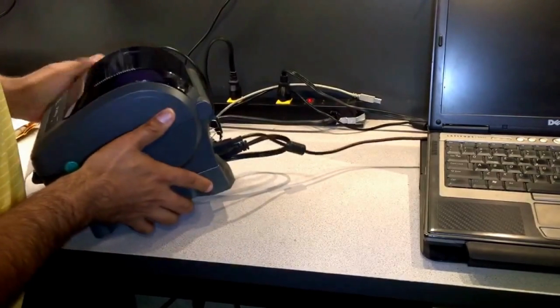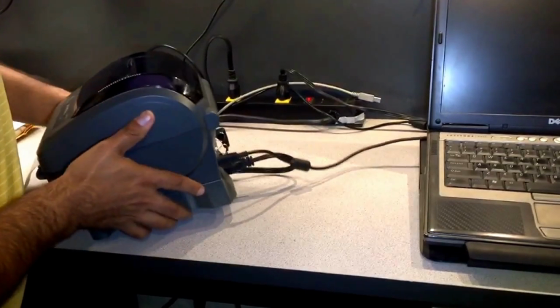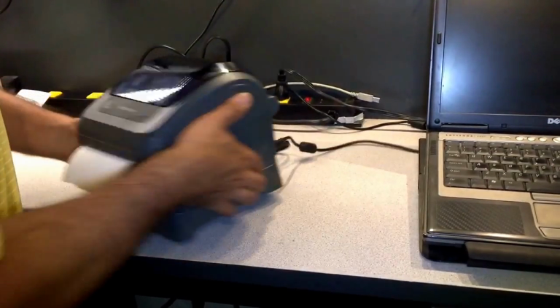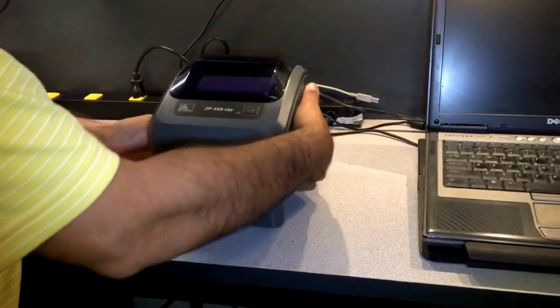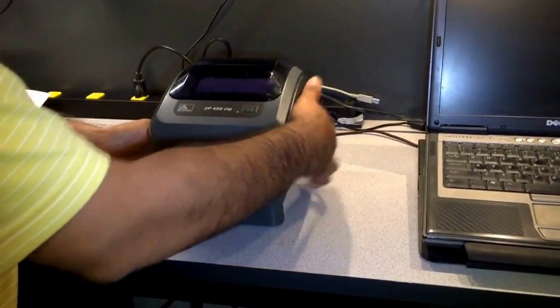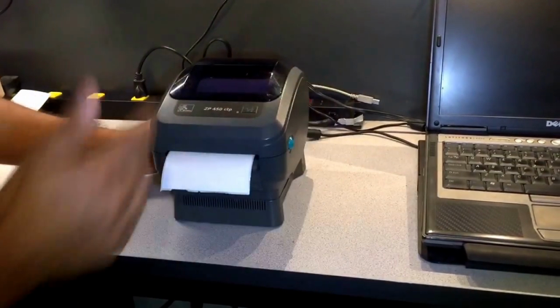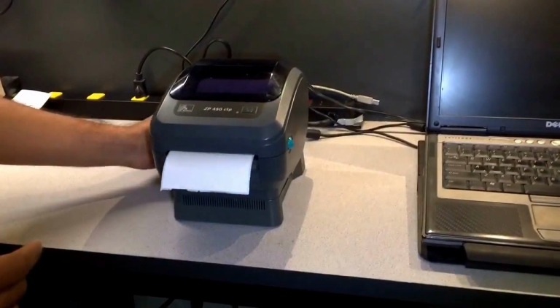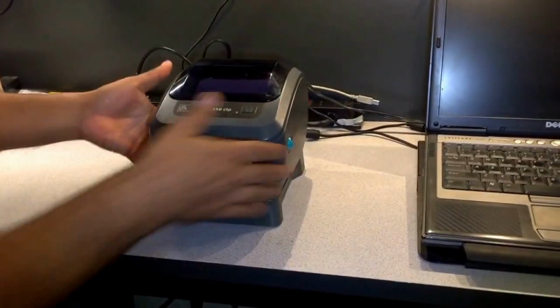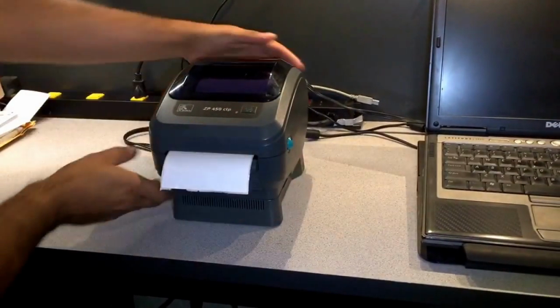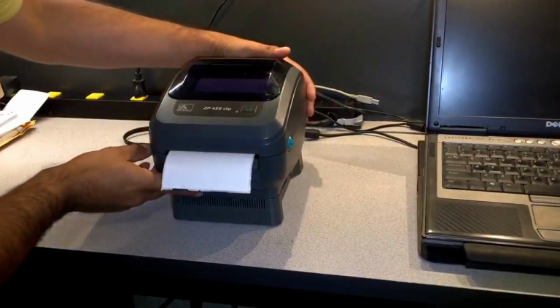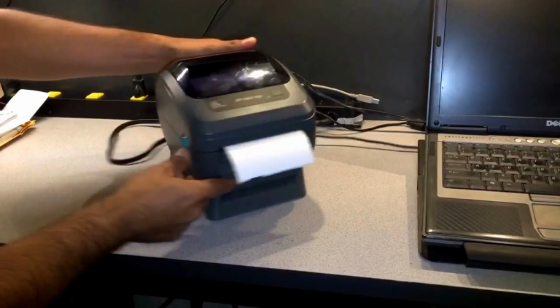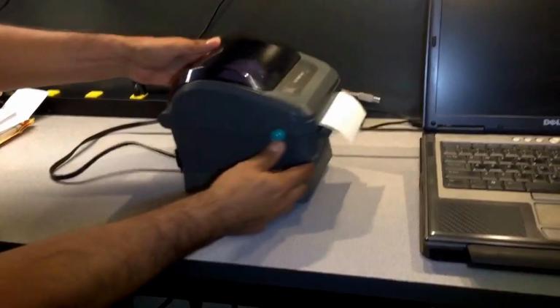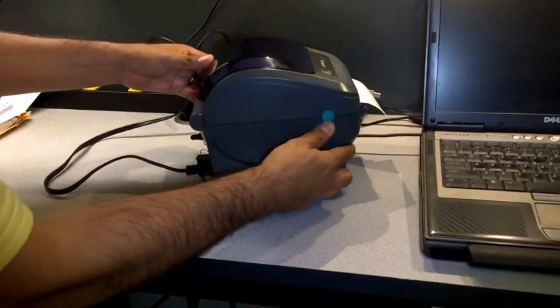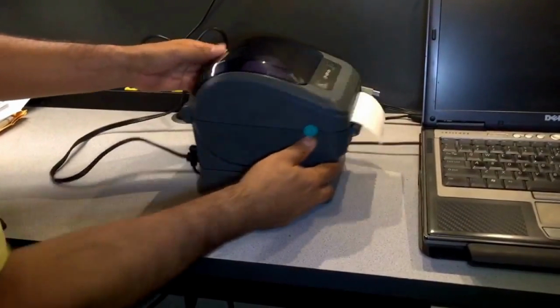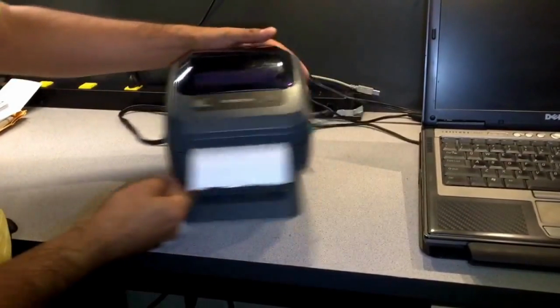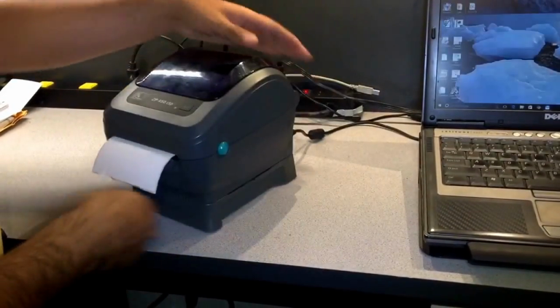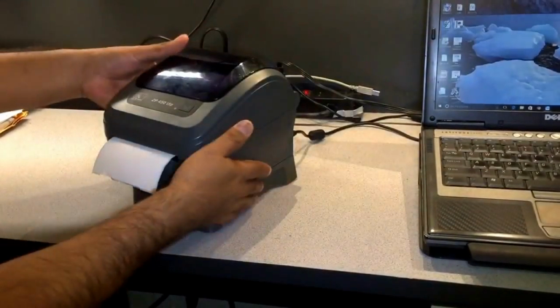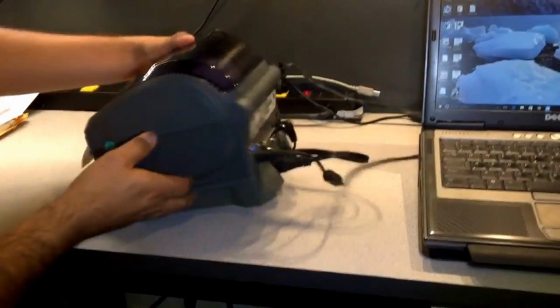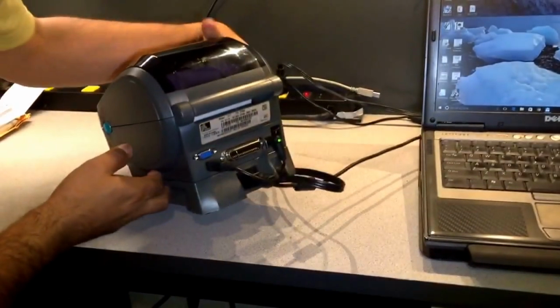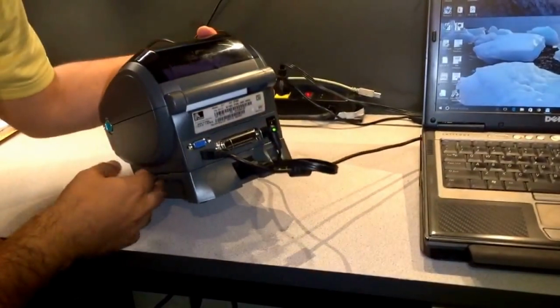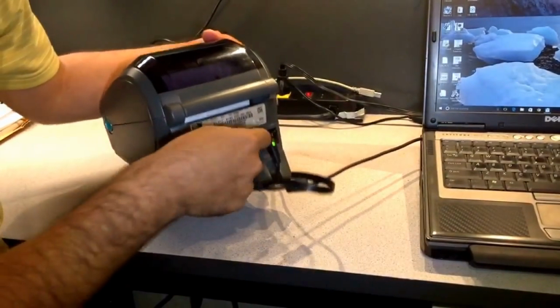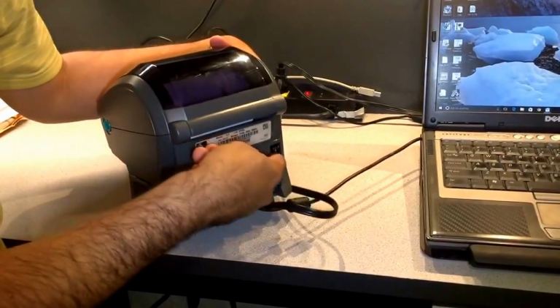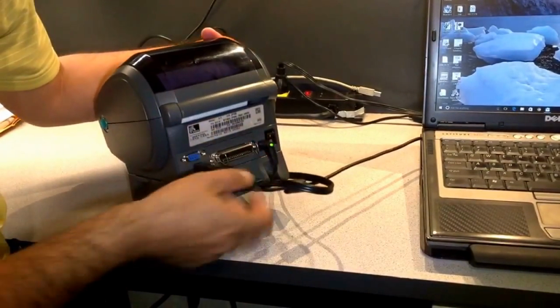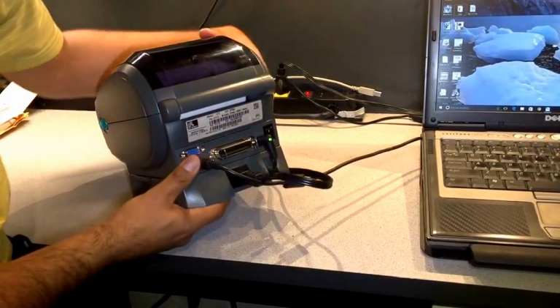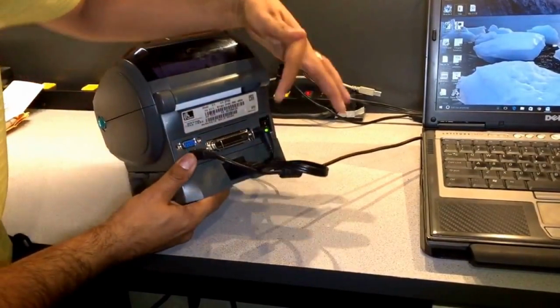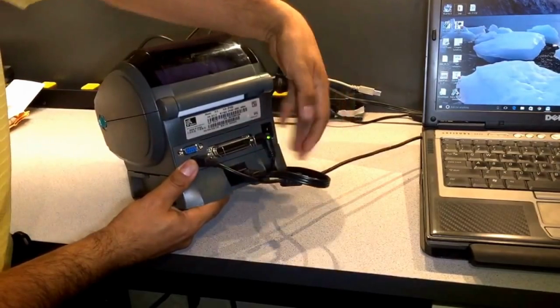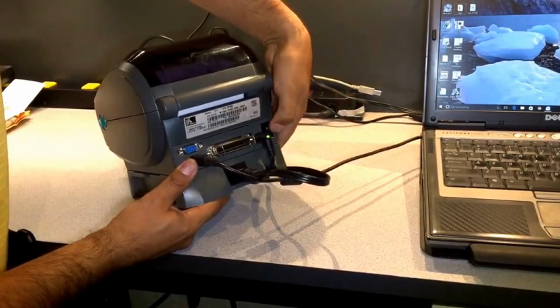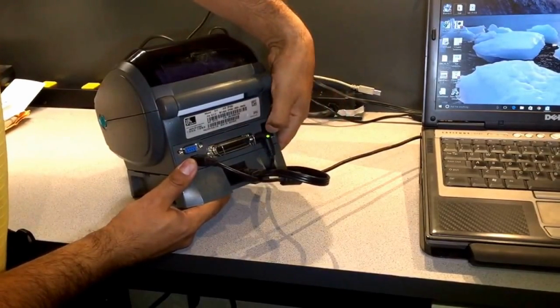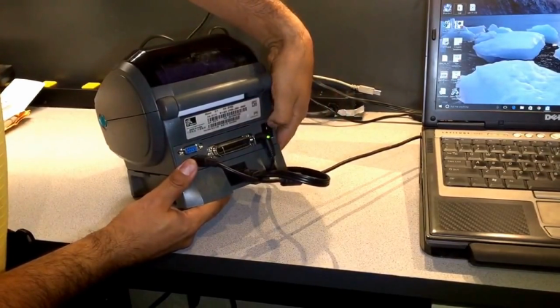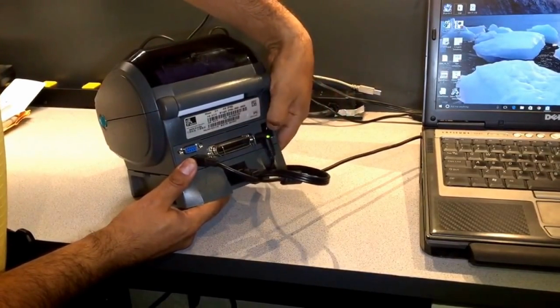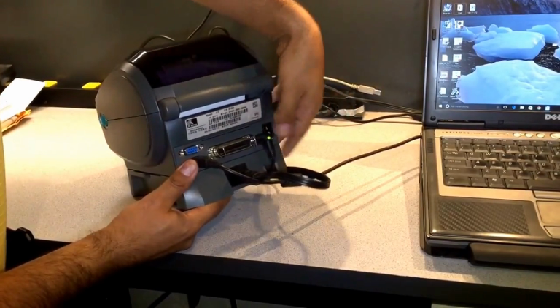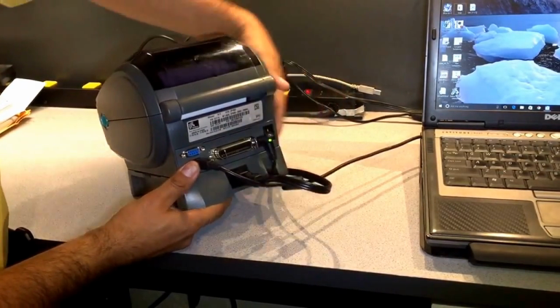Once everything is connected, you can turn the printer on. There is a switch behind it by the power connection — you're going to flip that up.